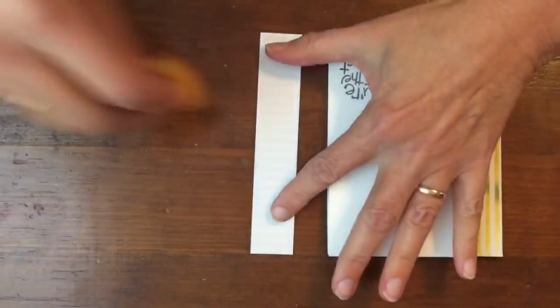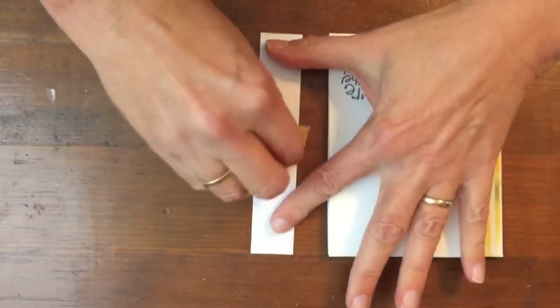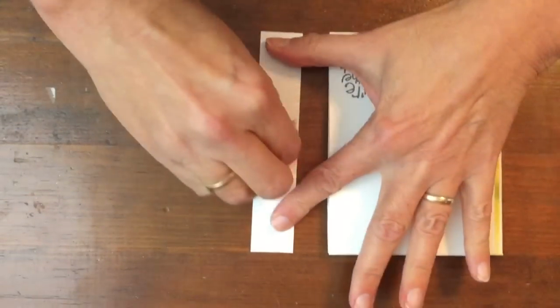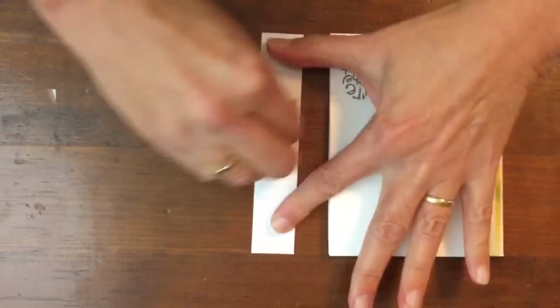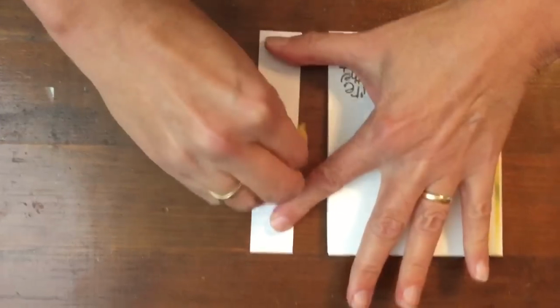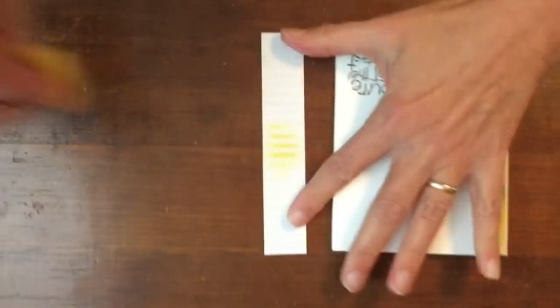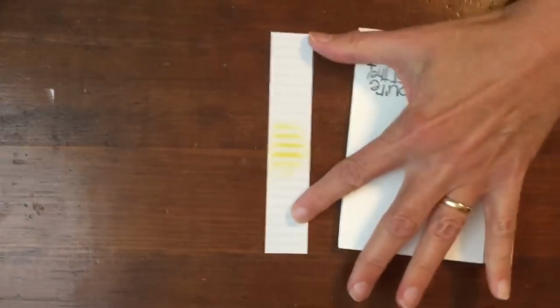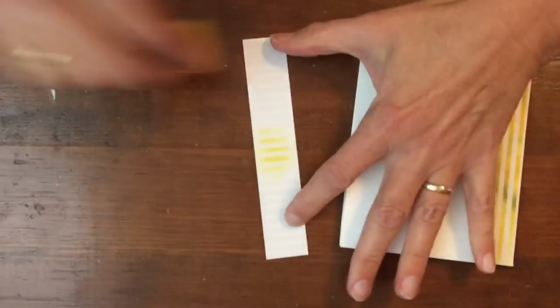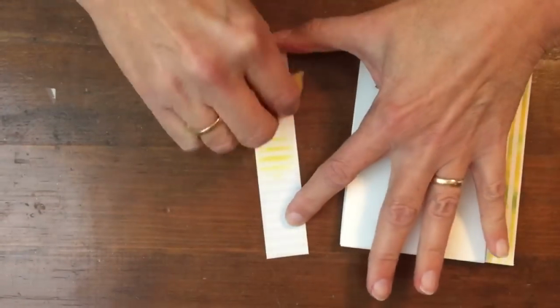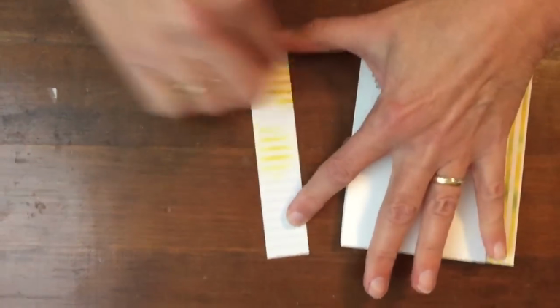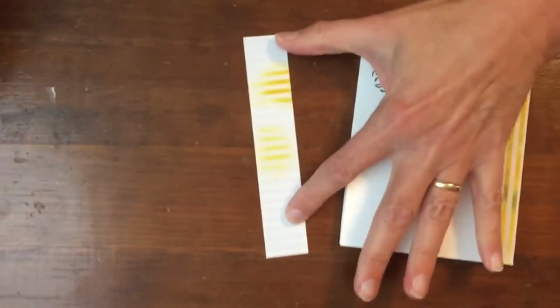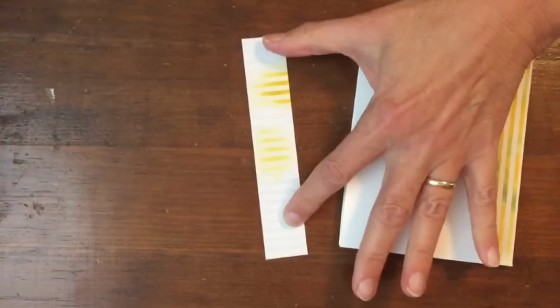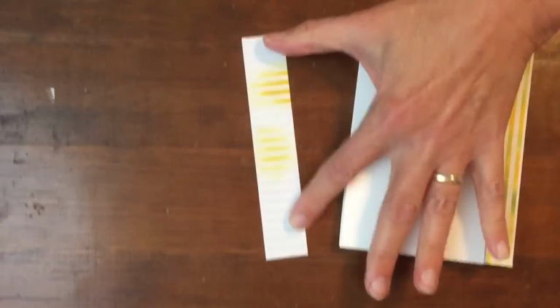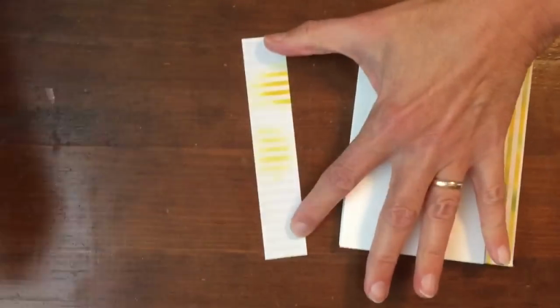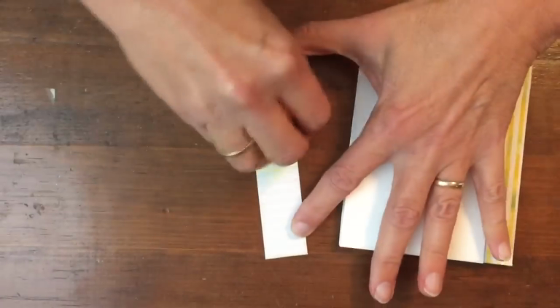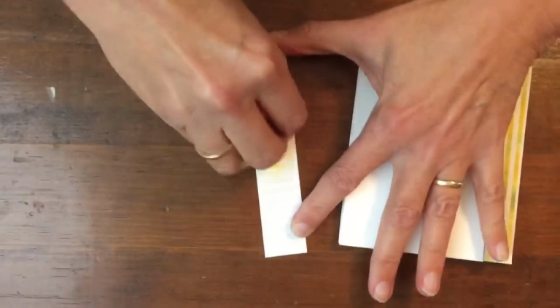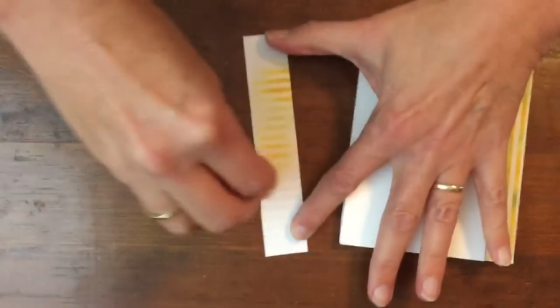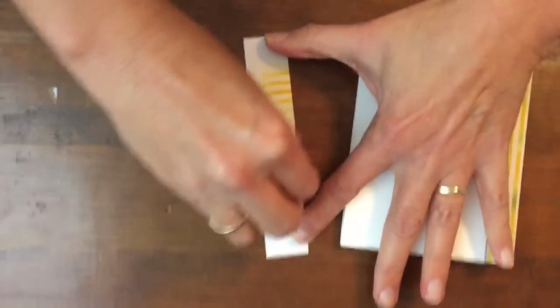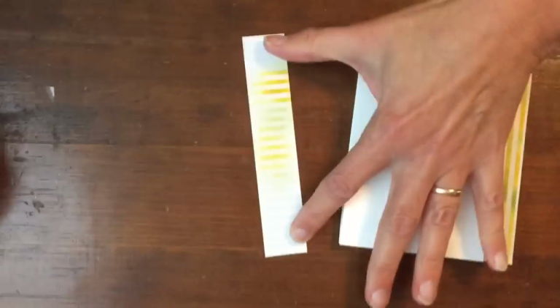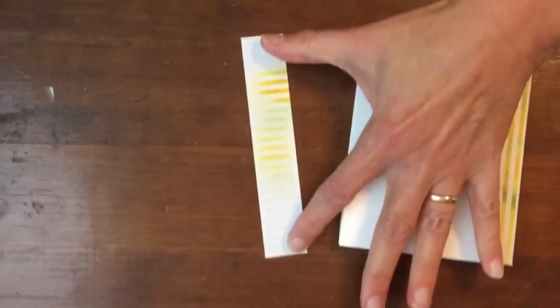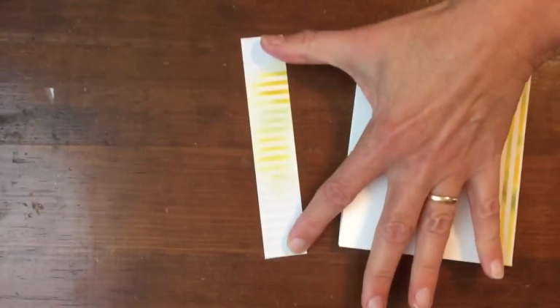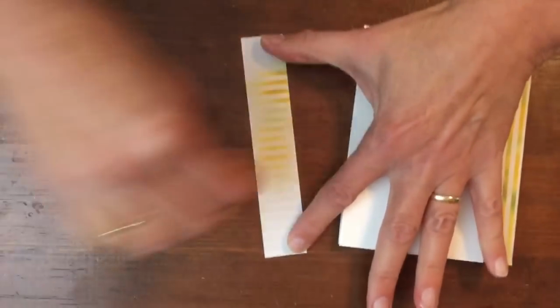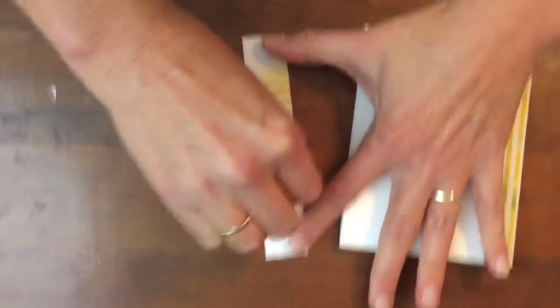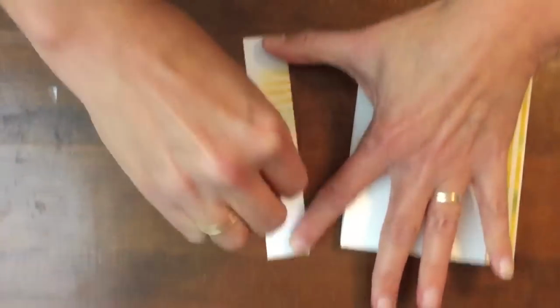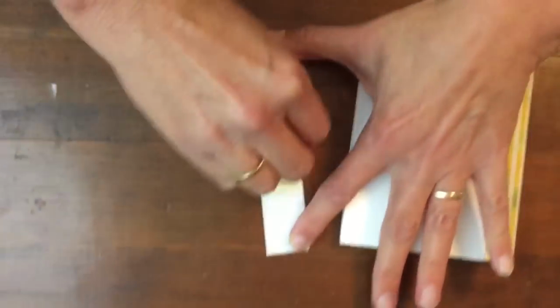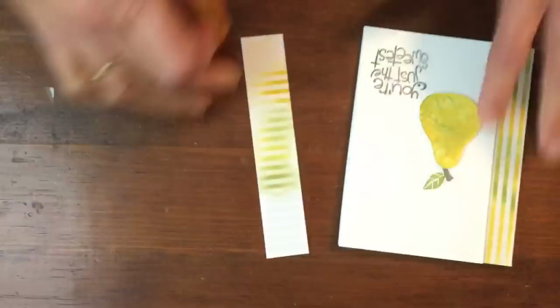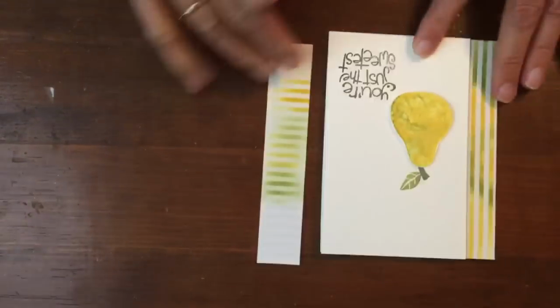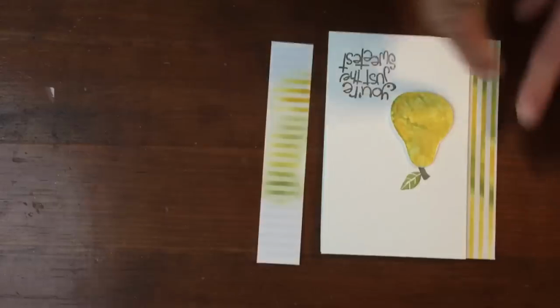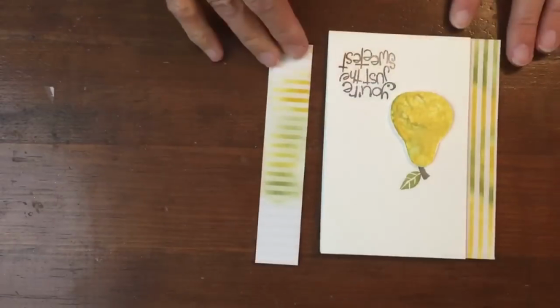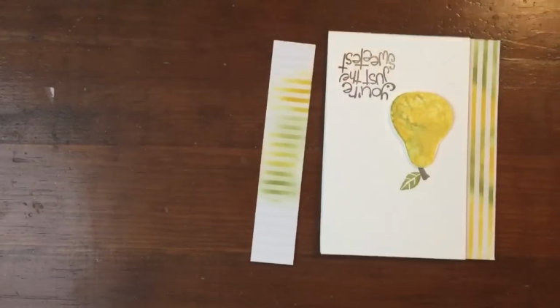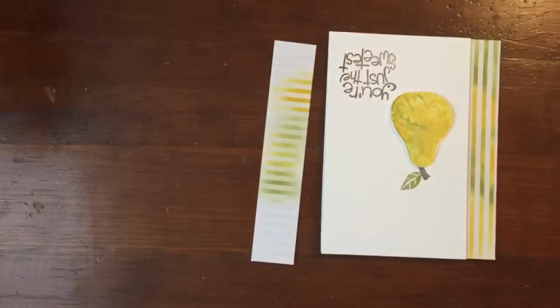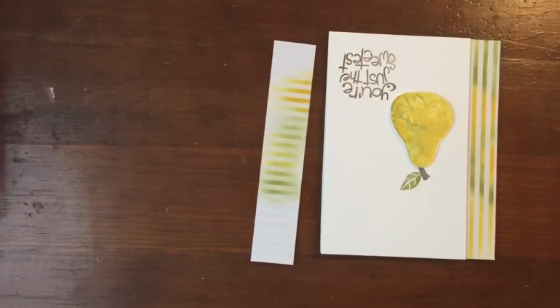So using the Color Me Irresistible, I'm not going to finish this, but how cool is this look when you're just sponging? I'm using Old Olive and Crushed Curry, and you can see I'm going to get that fun look.